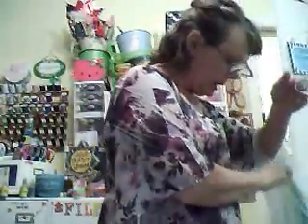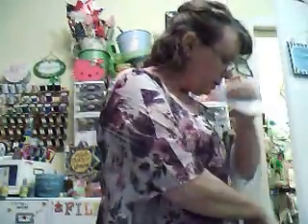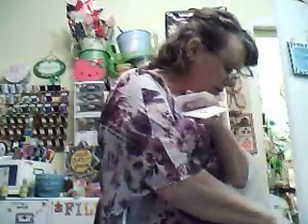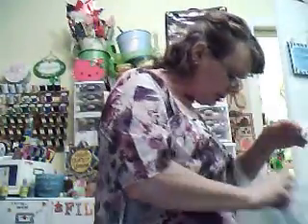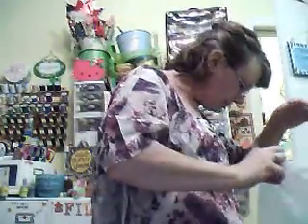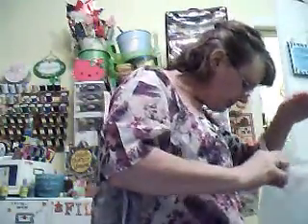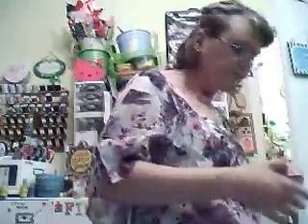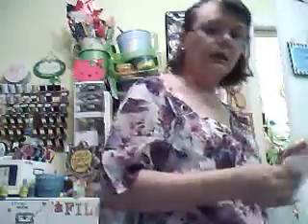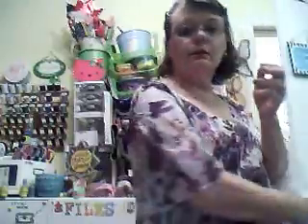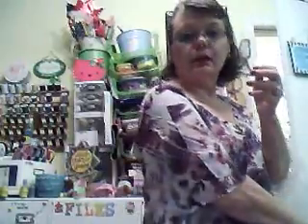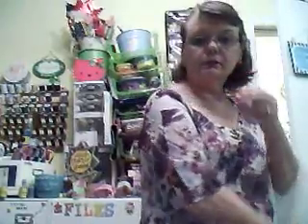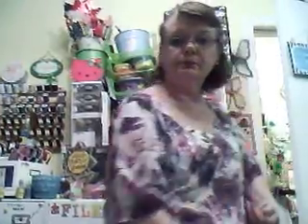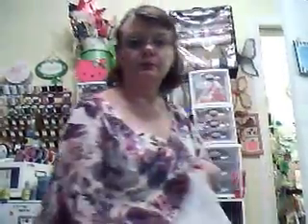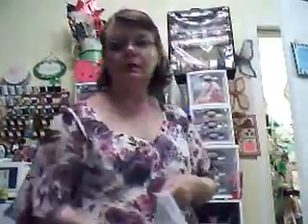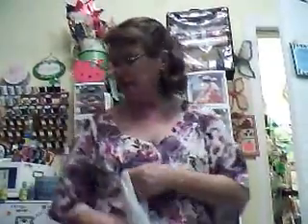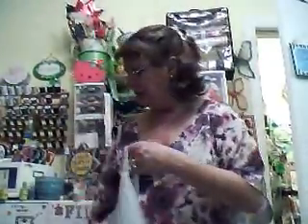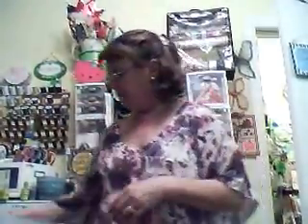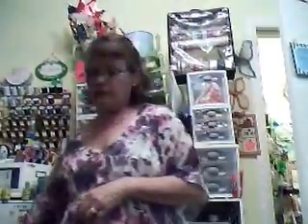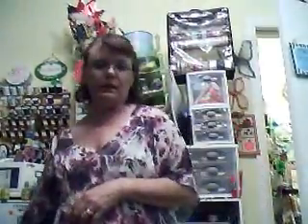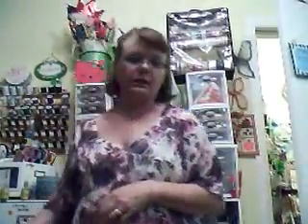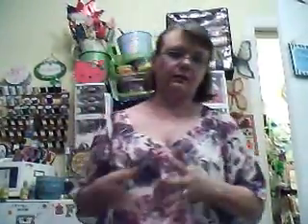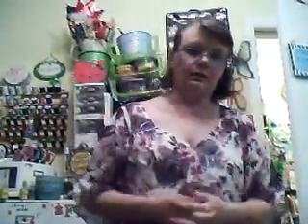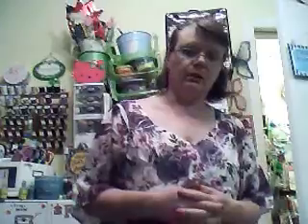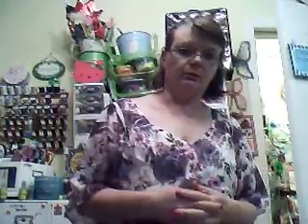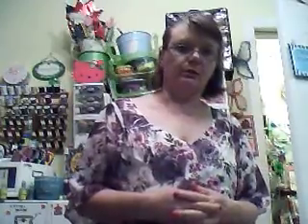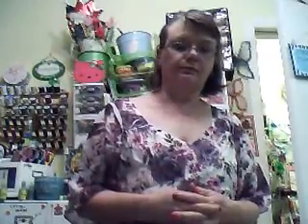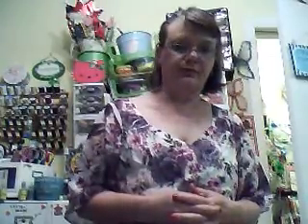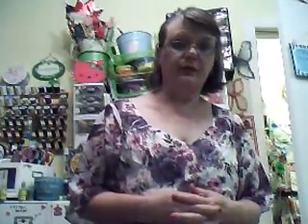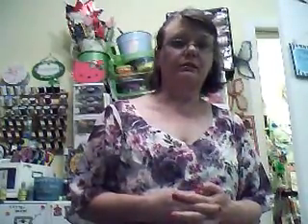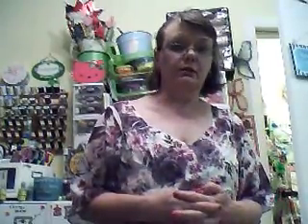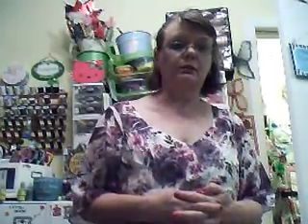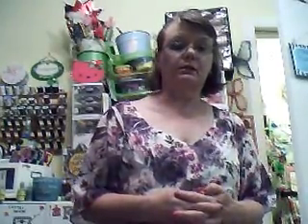And that's all I got from the Dollar Tree. So that's what I got today for $32. I think I did really, really good.